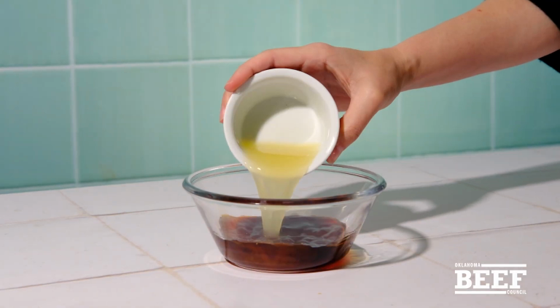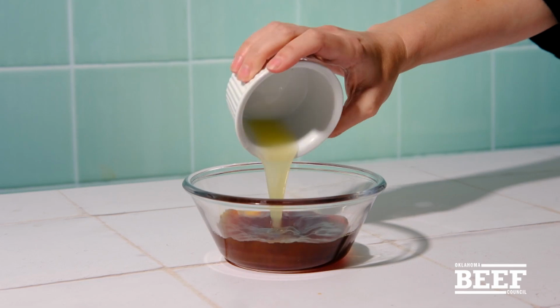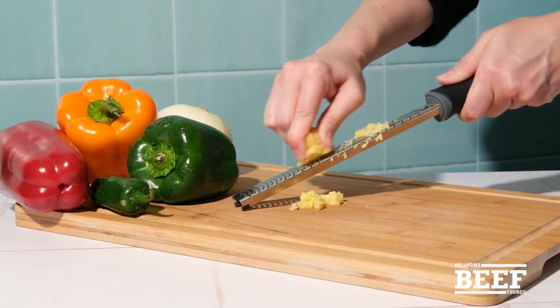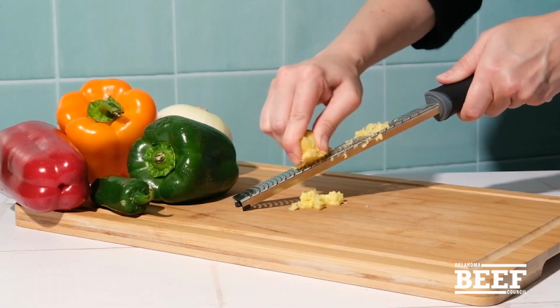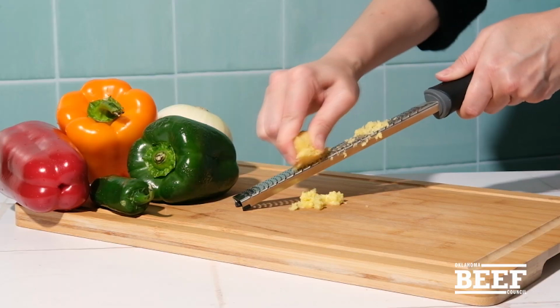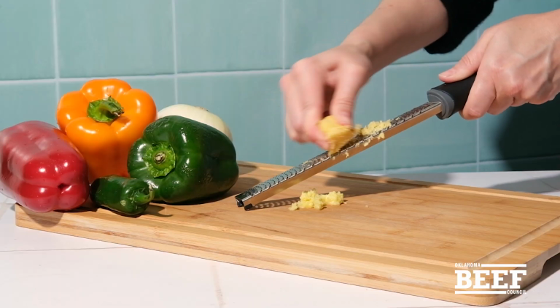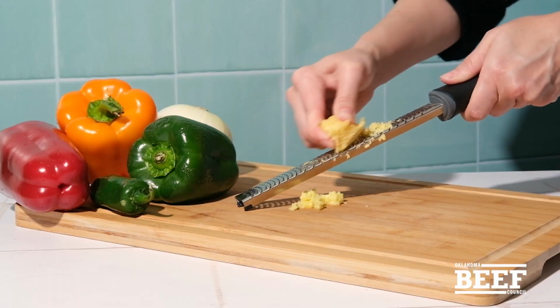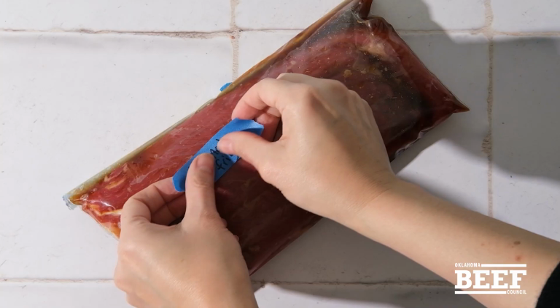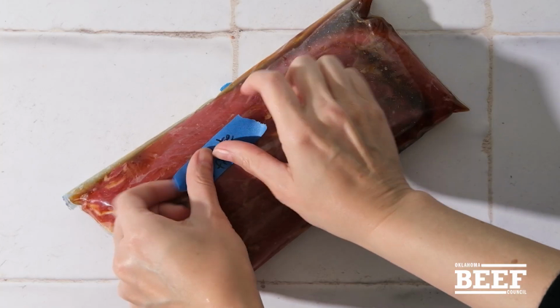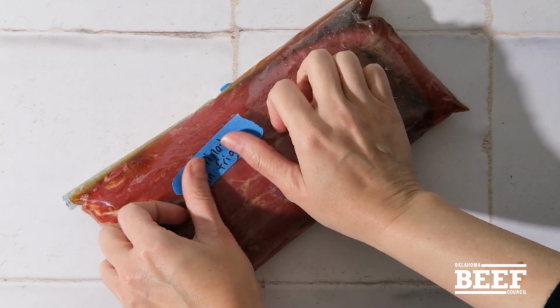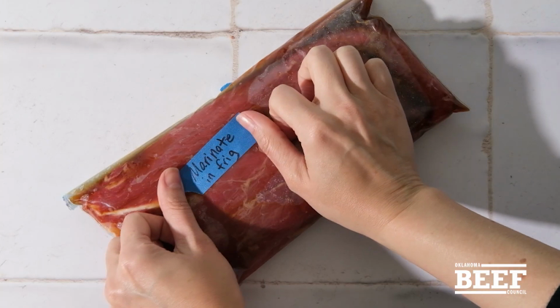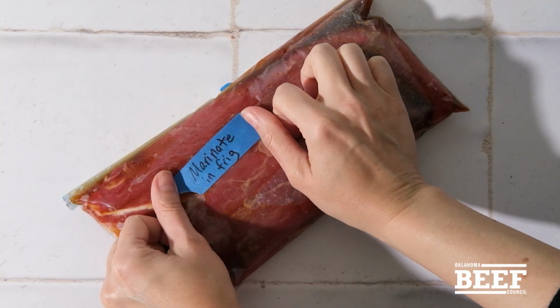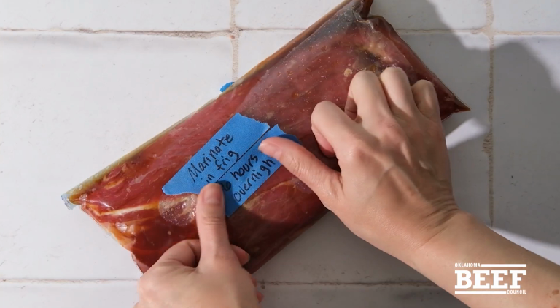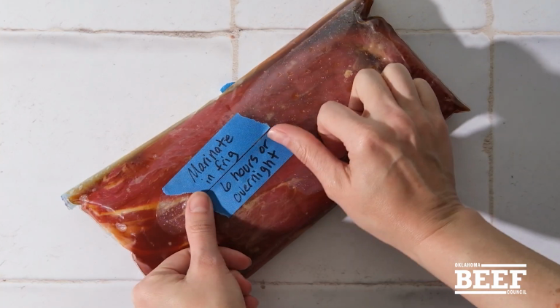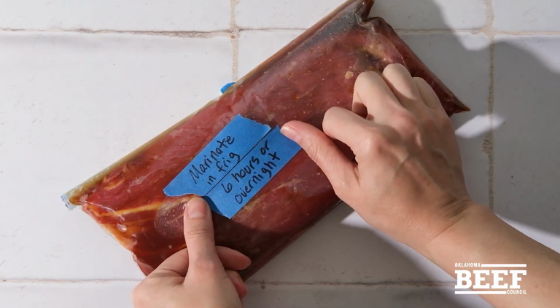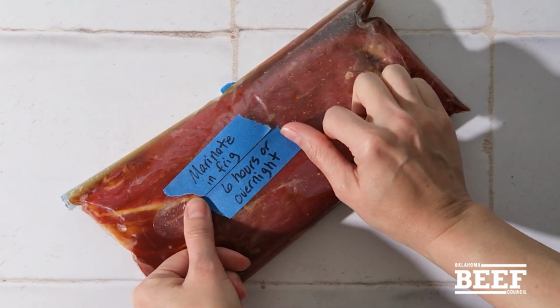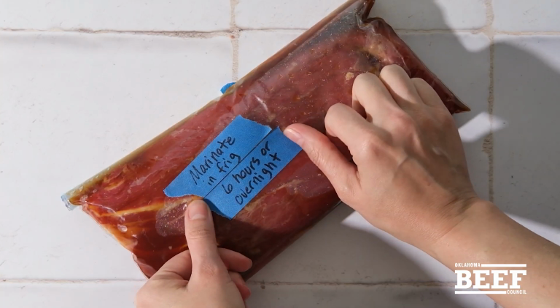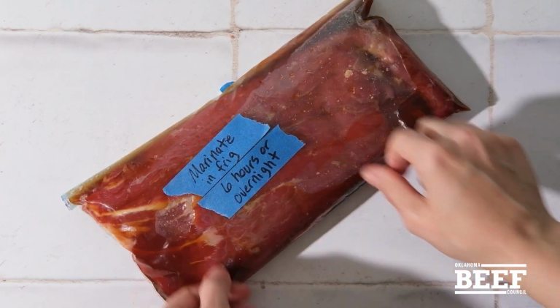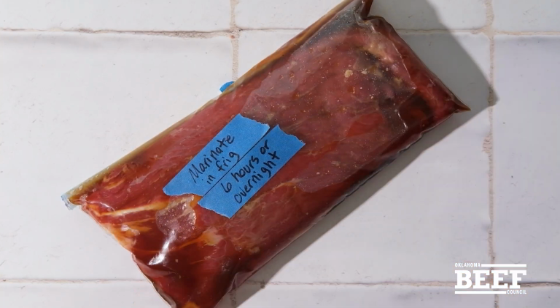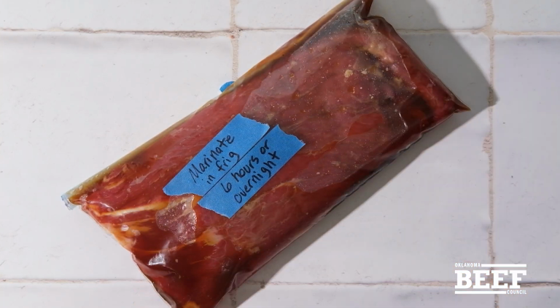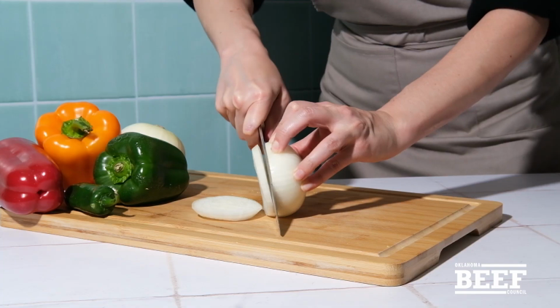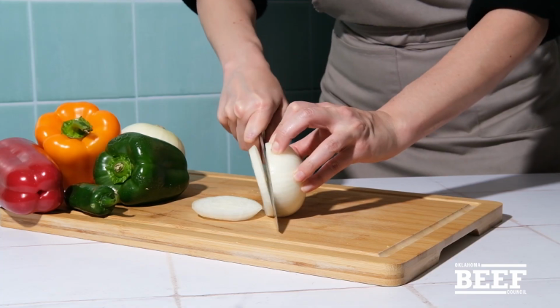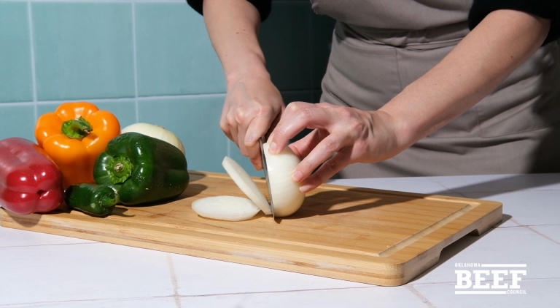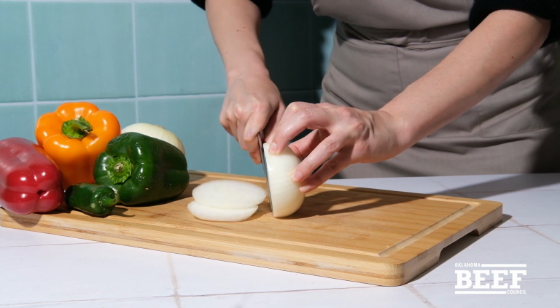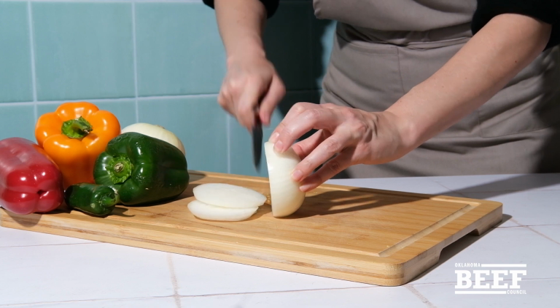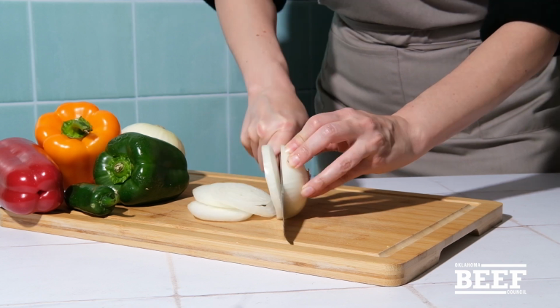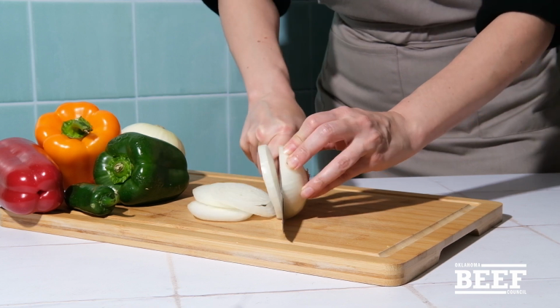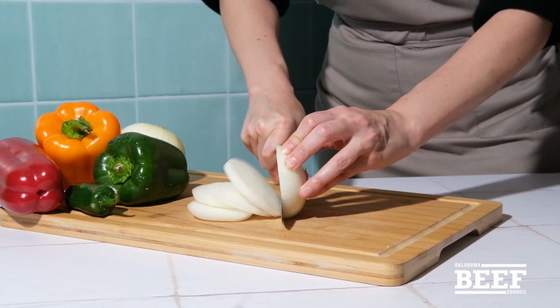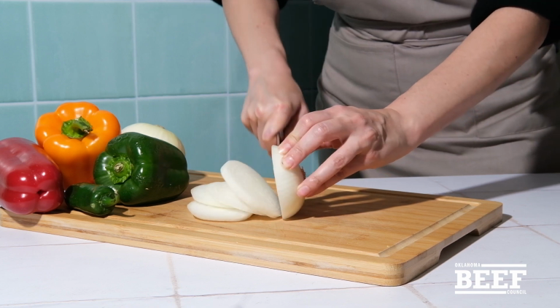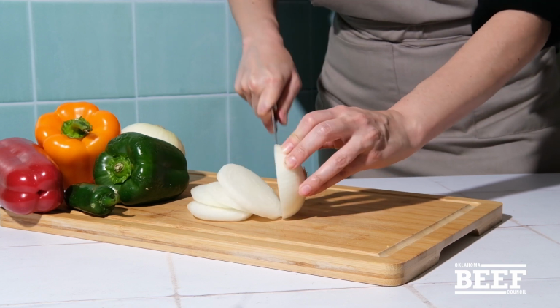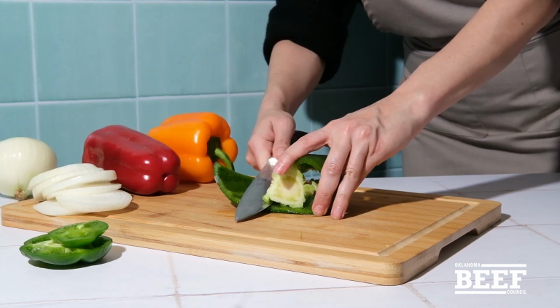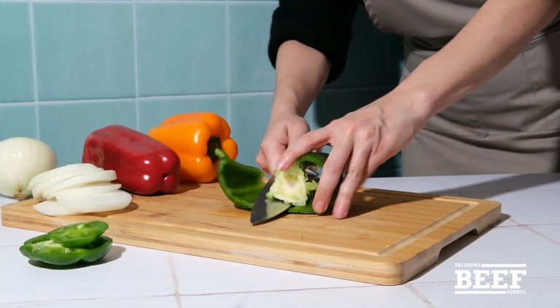We use teriyaki sauce, pineapple juice, and grated ginger to marinate the flank steak. The bromelain in the juice helps to soften muscle fiber while adding a bright flavor.